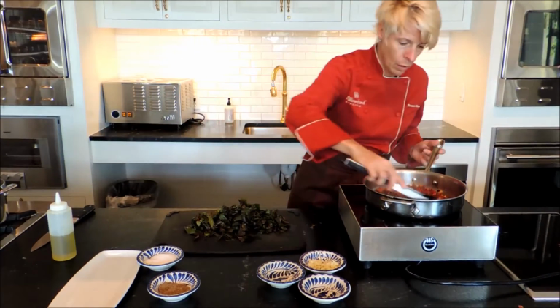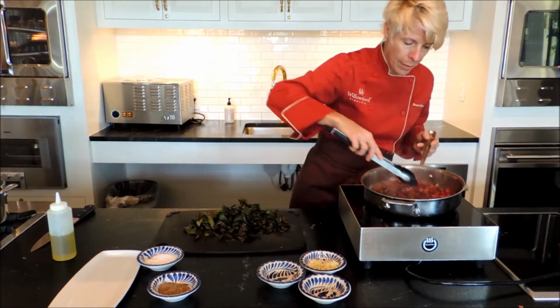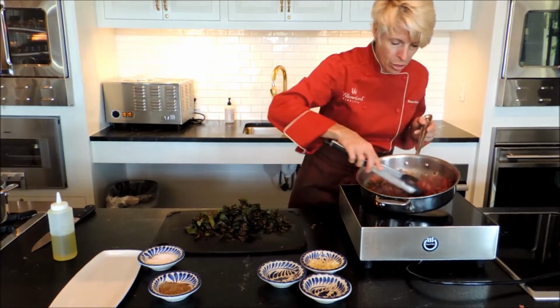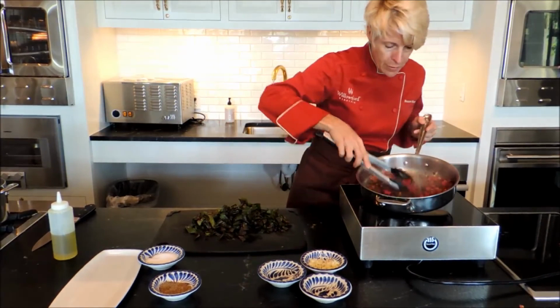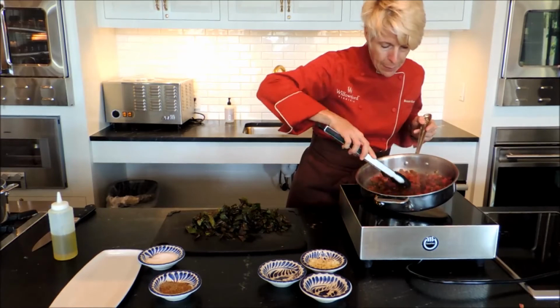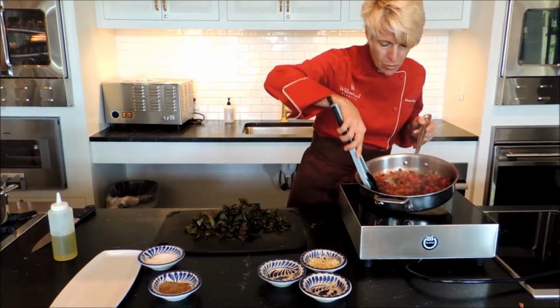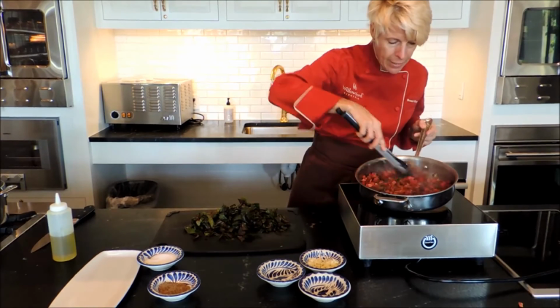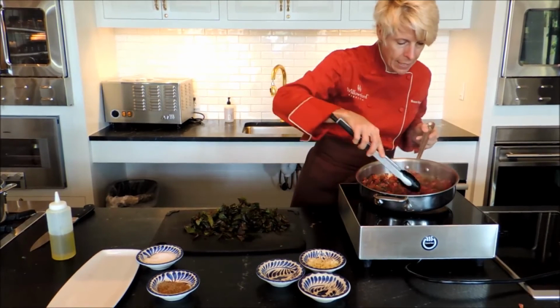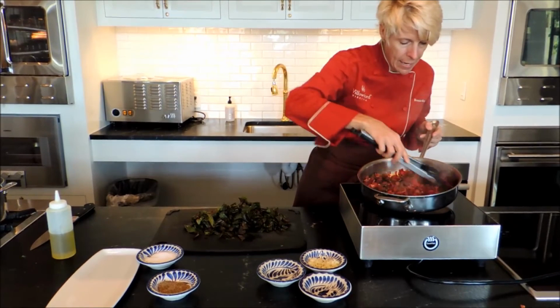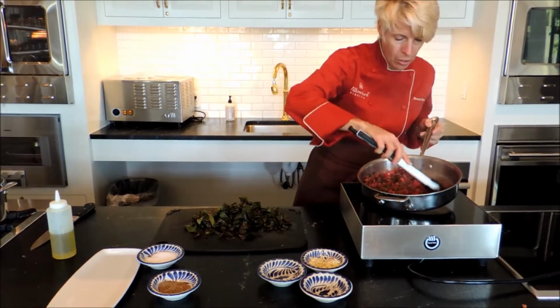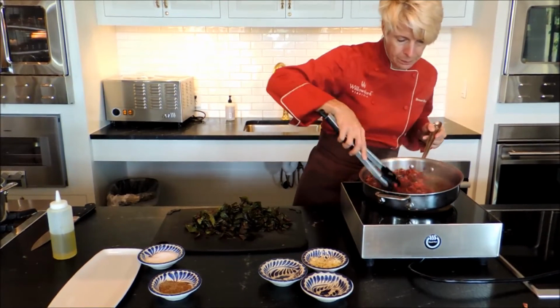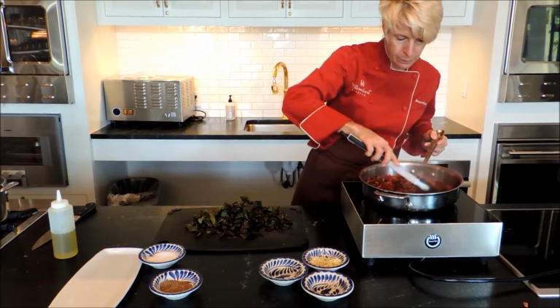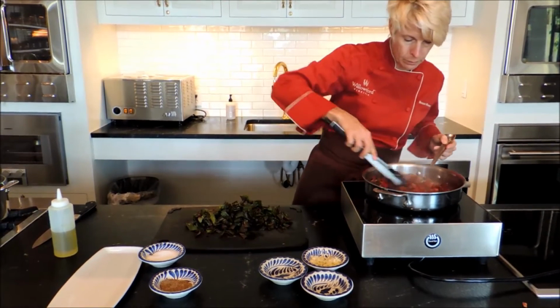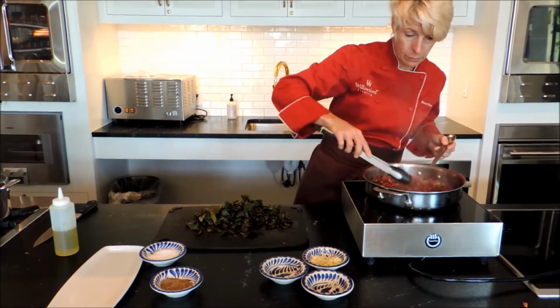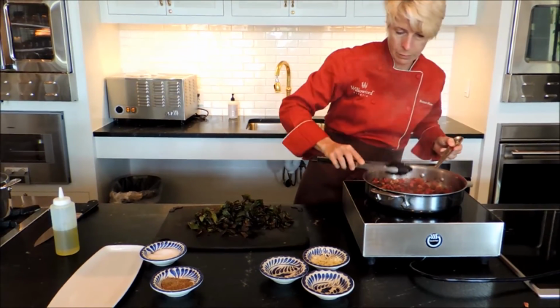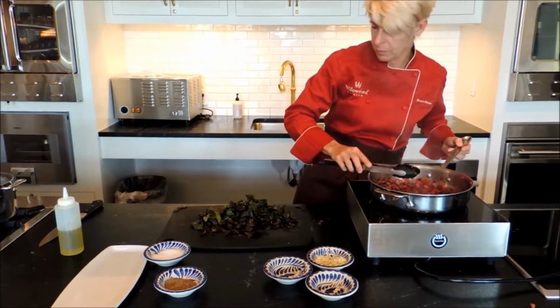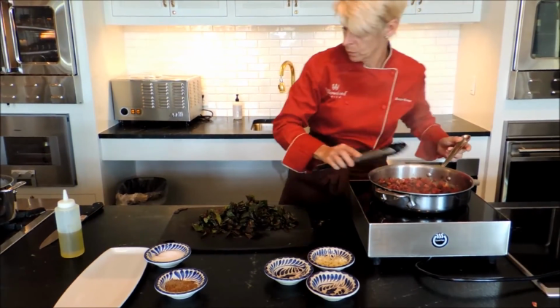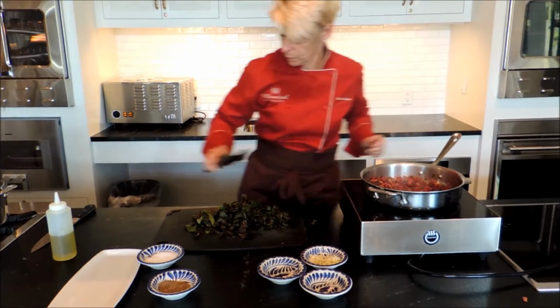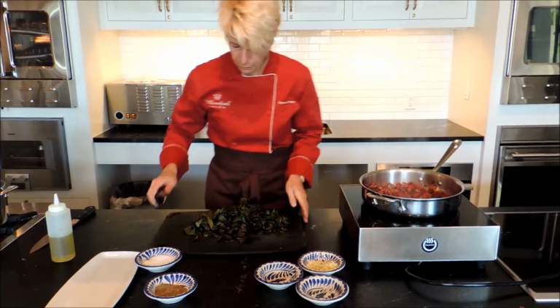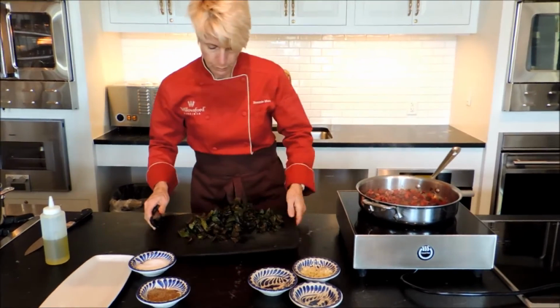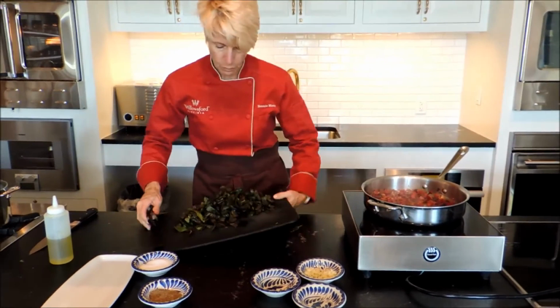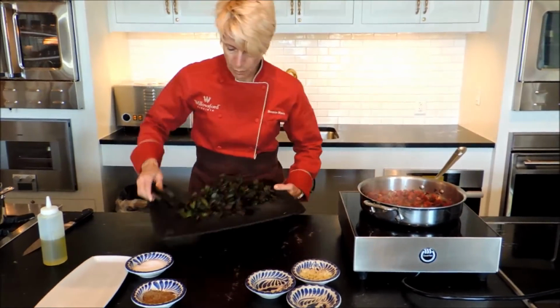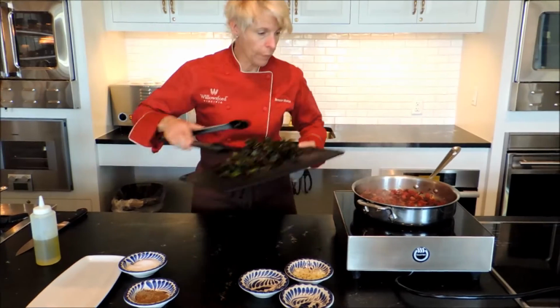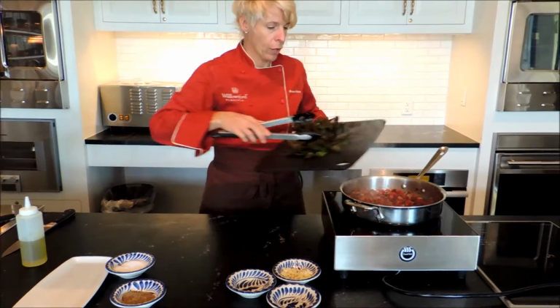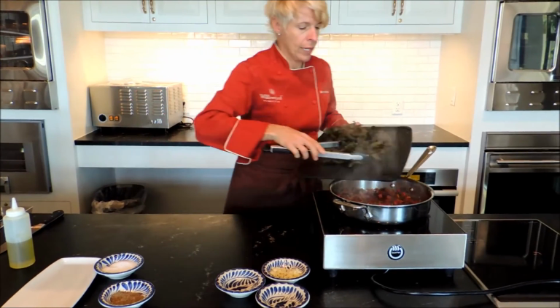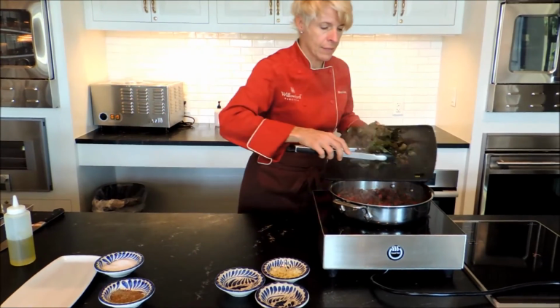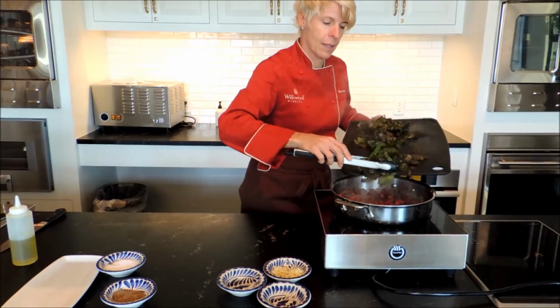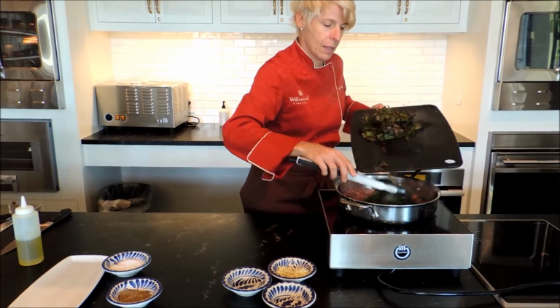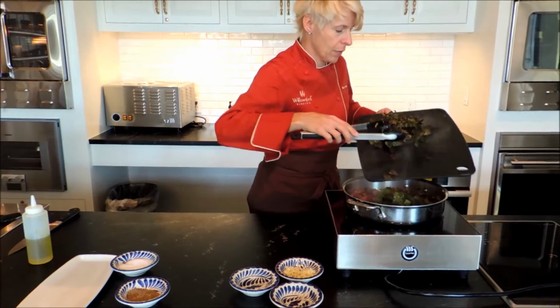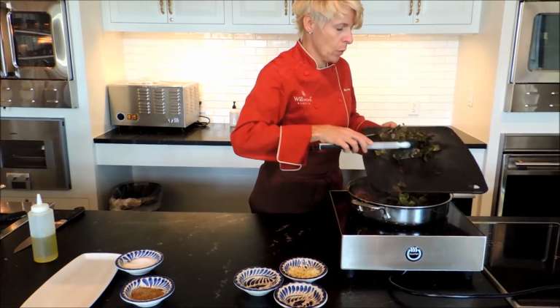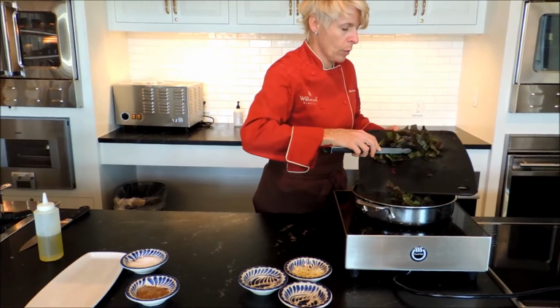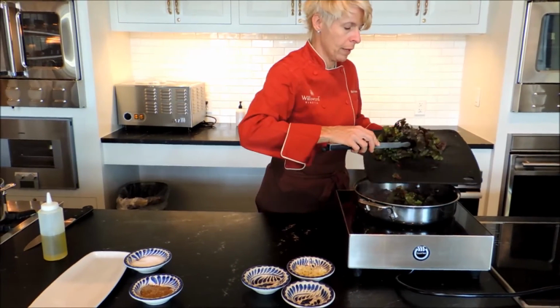Make sure your stems are starting to get tender. We'll add the greens — give those one more minute.